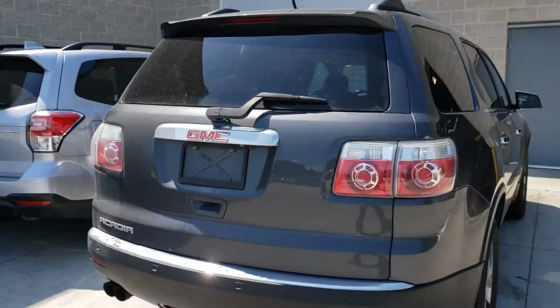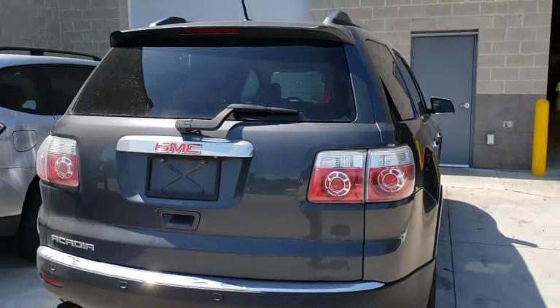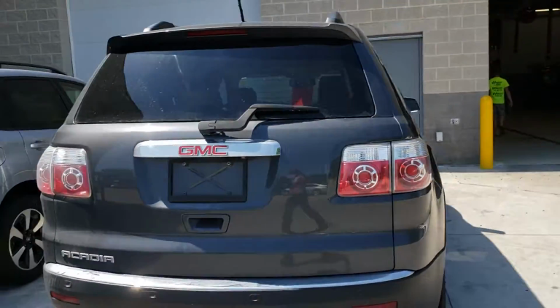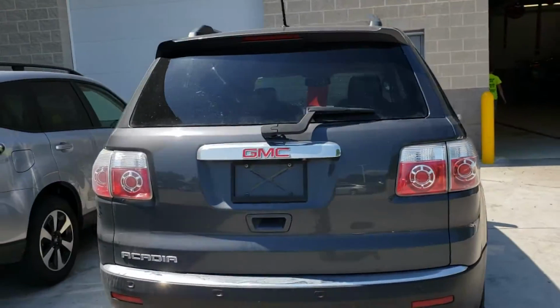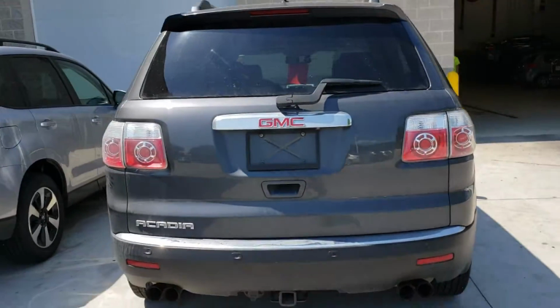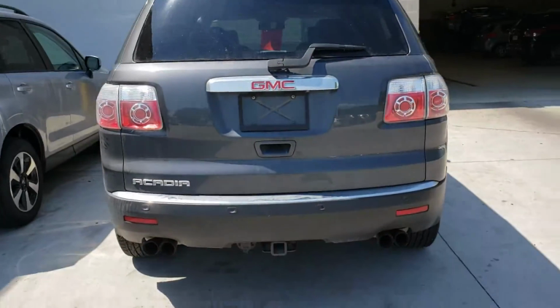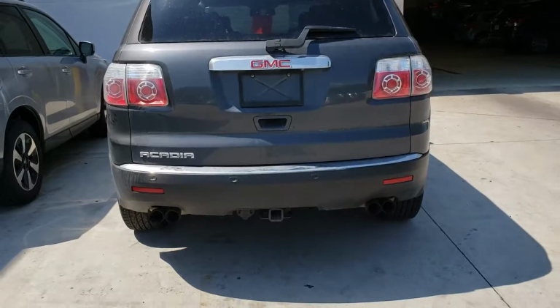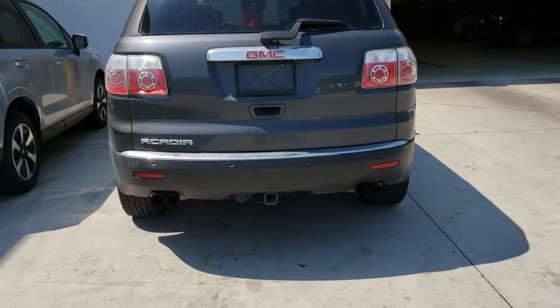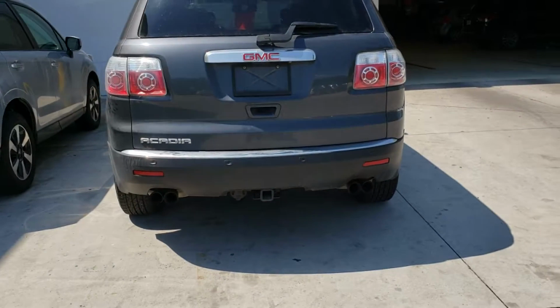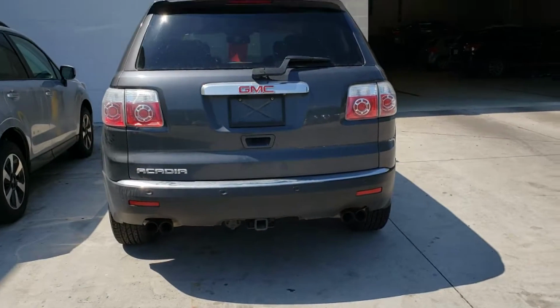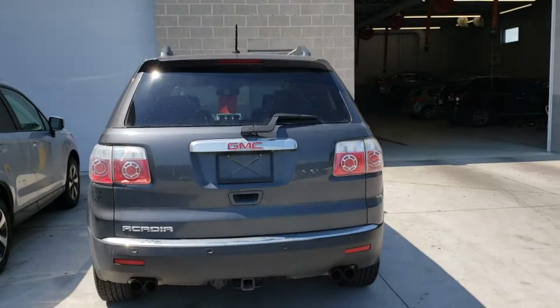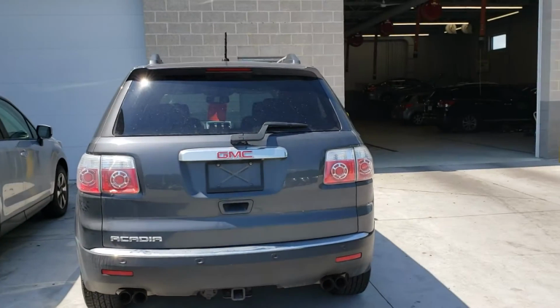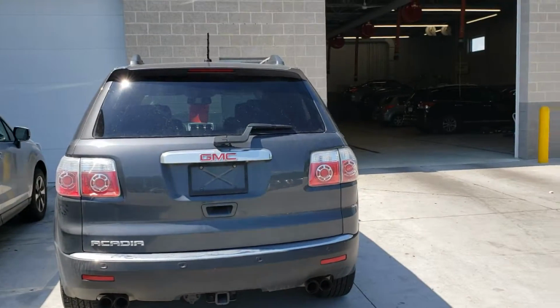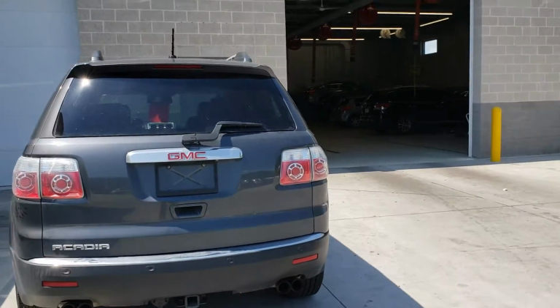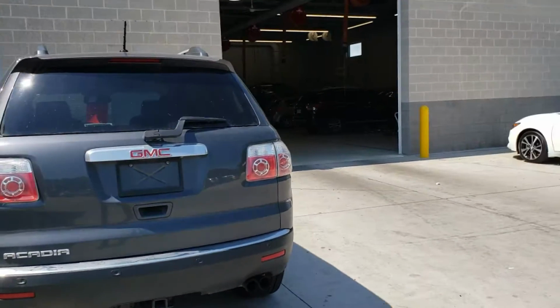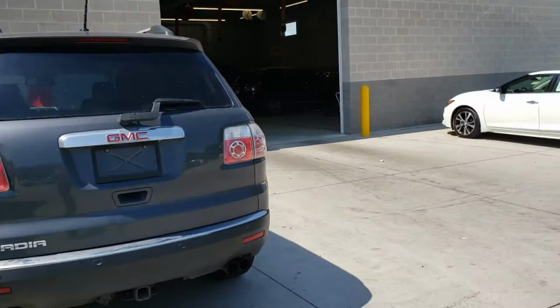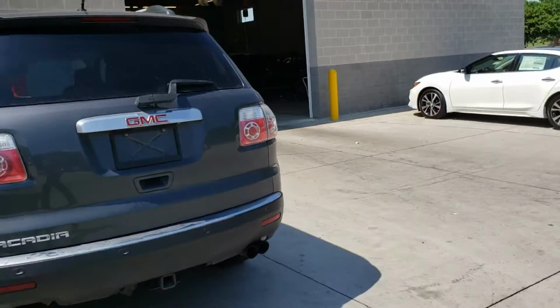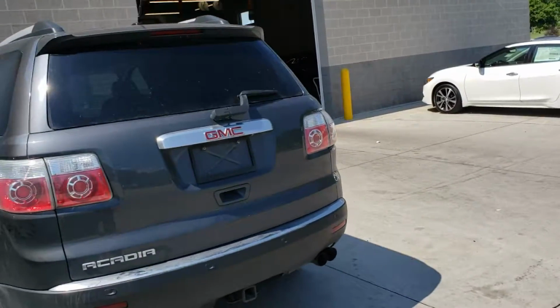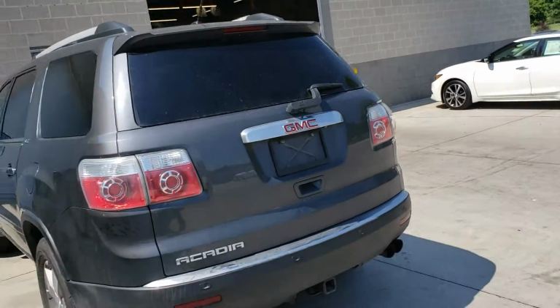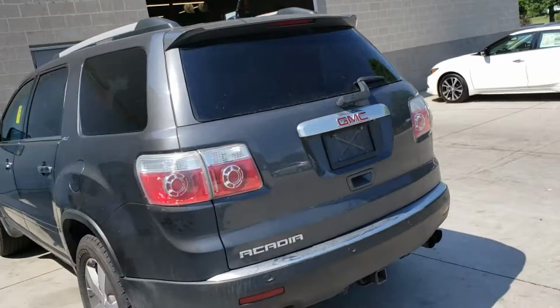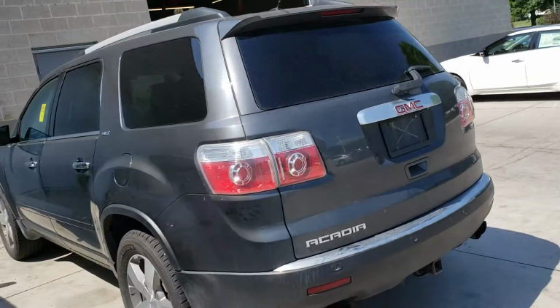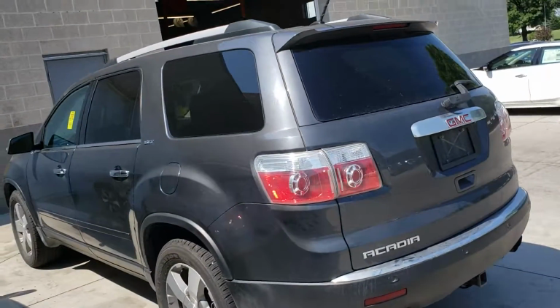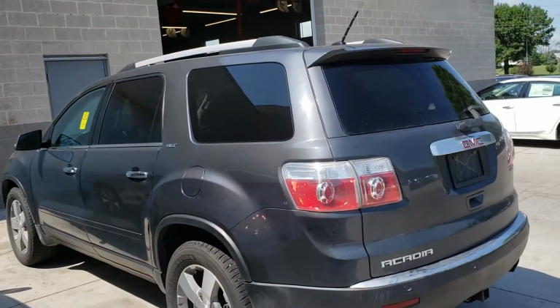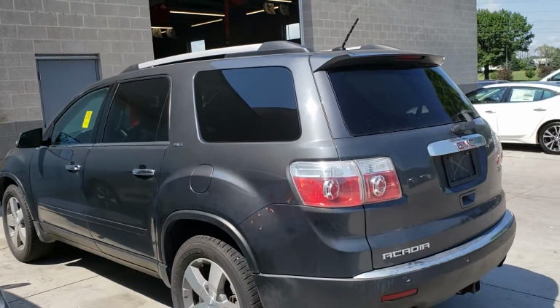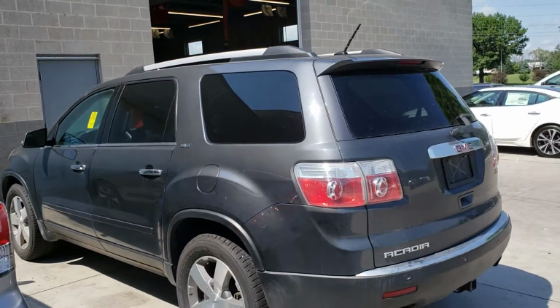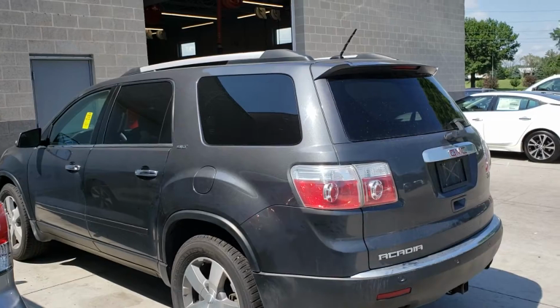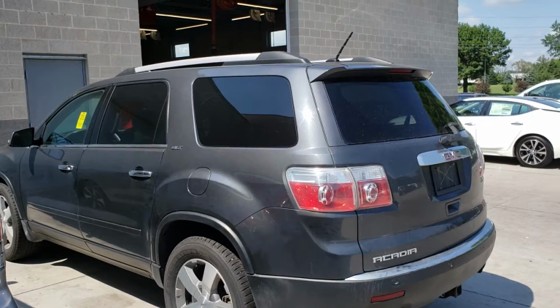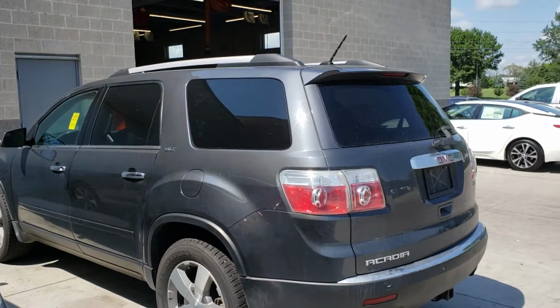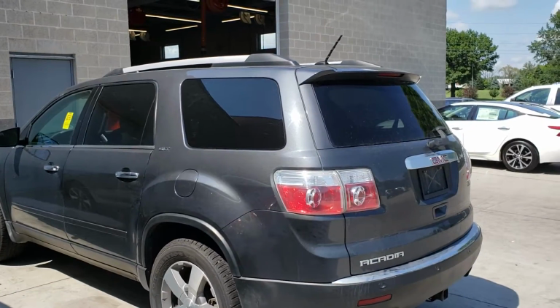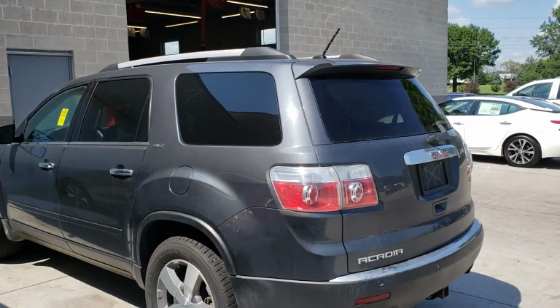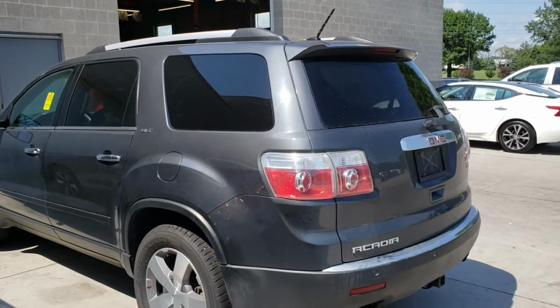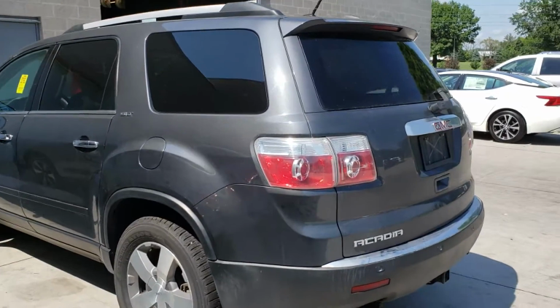As you can see, this Acadia is still a little bit dusty — in fact, she's not even through detail yet — but I just wanted to give you an idea of the condition the vehicle is in.